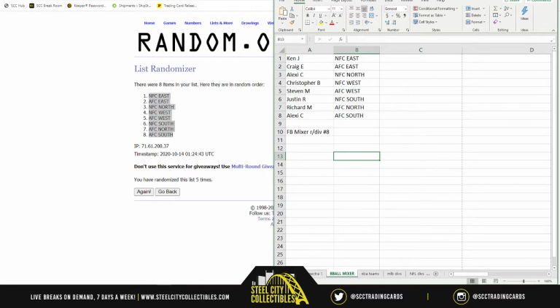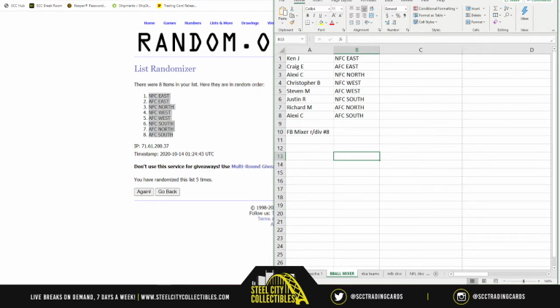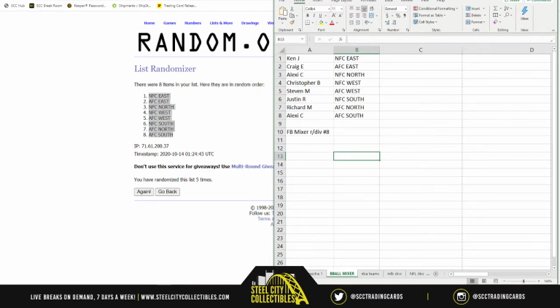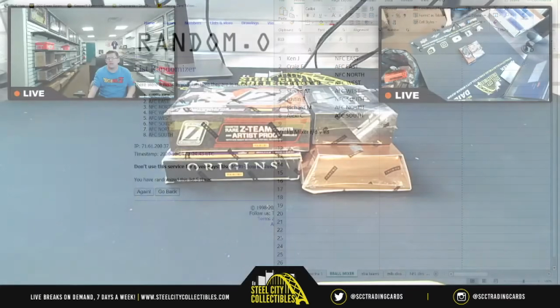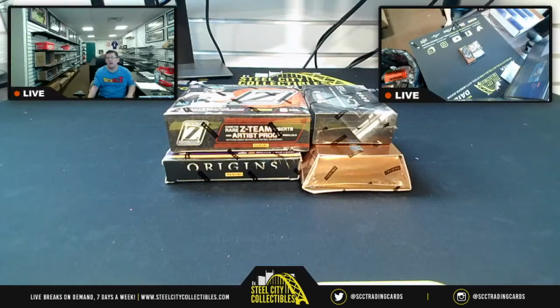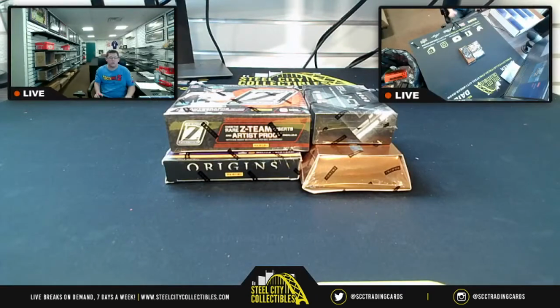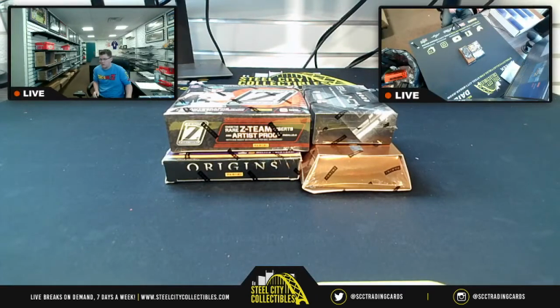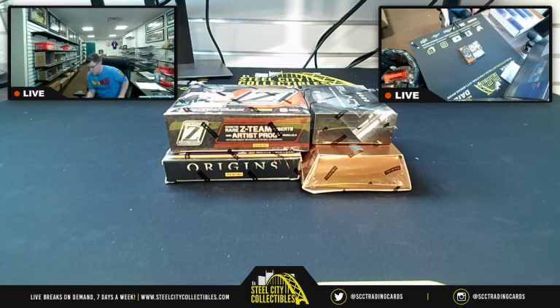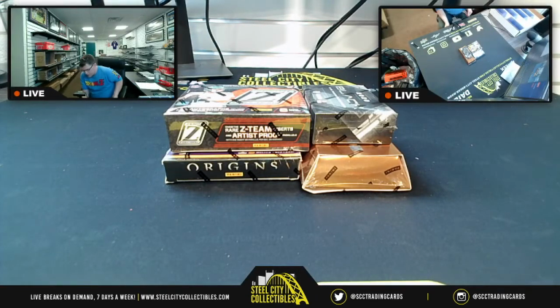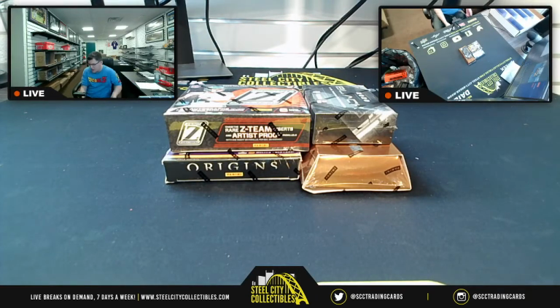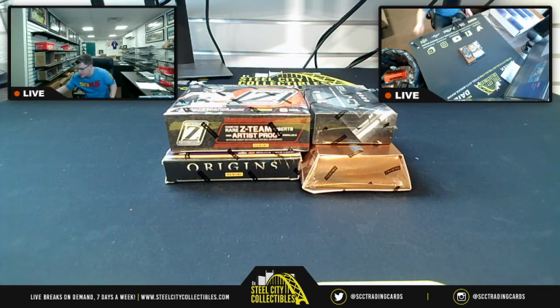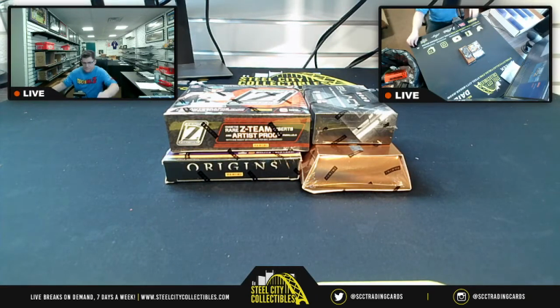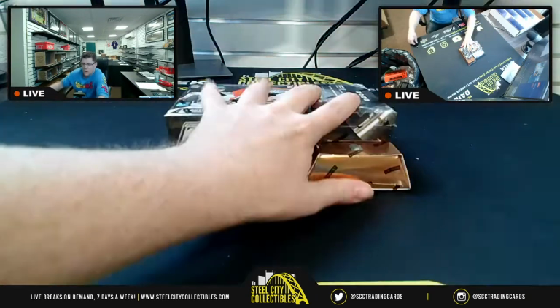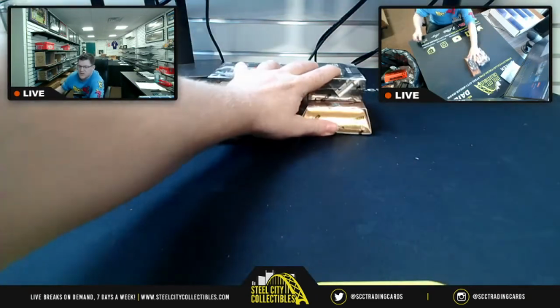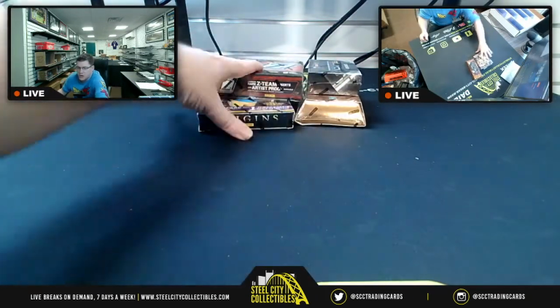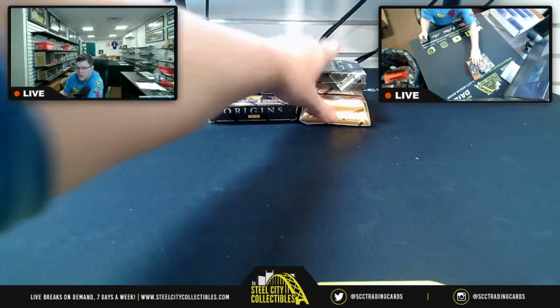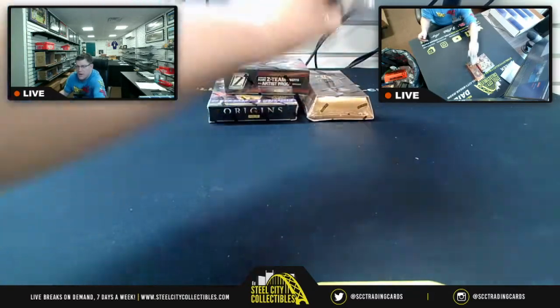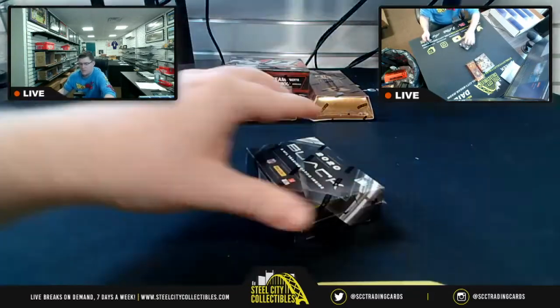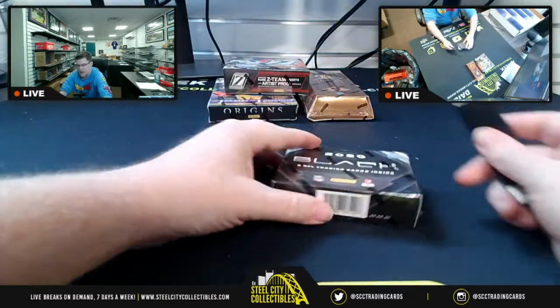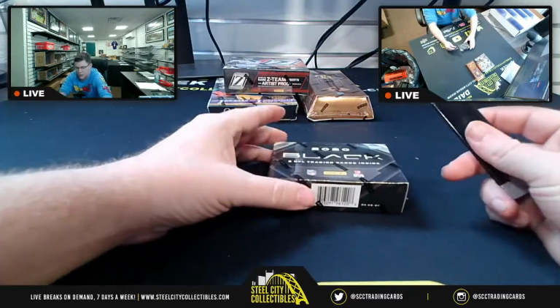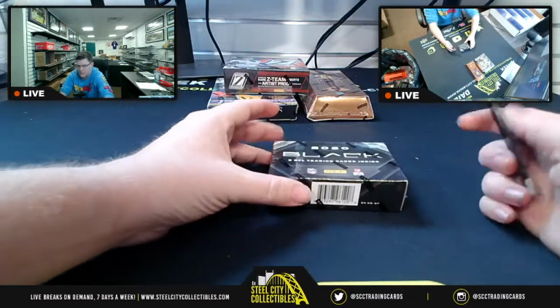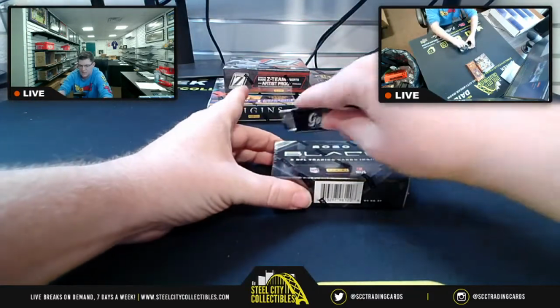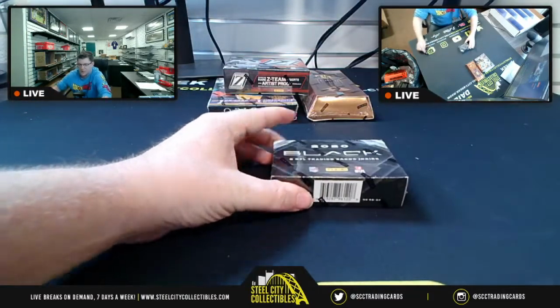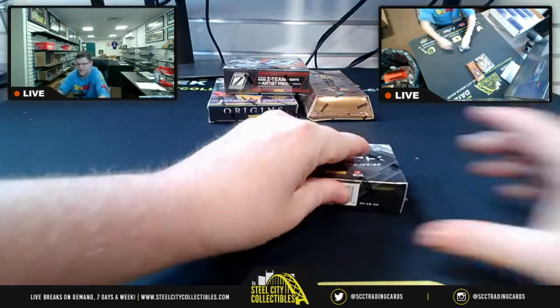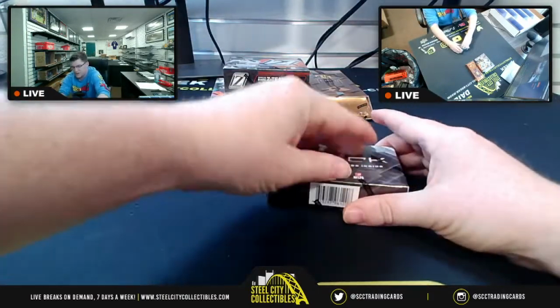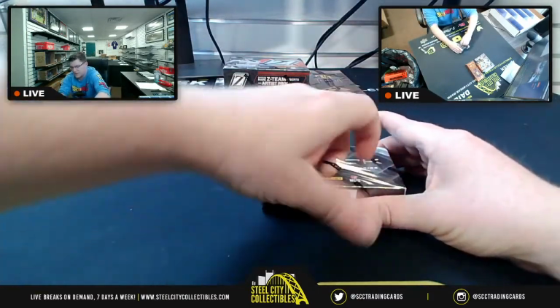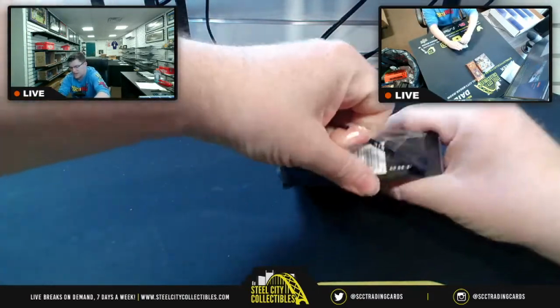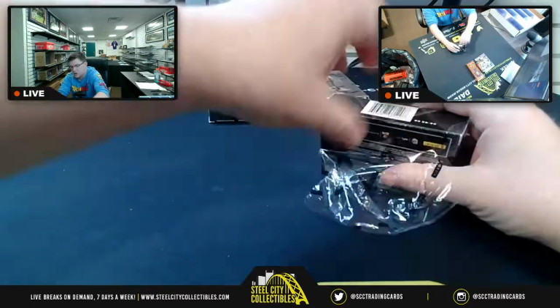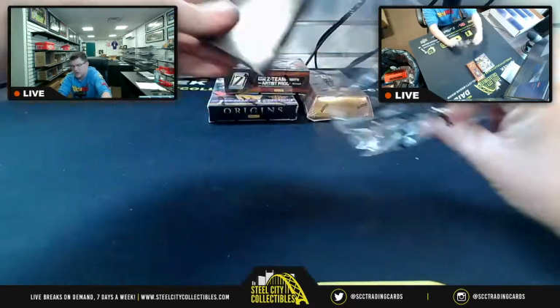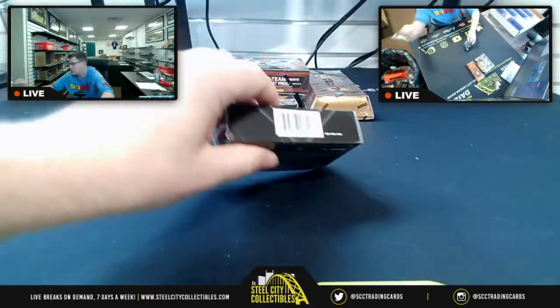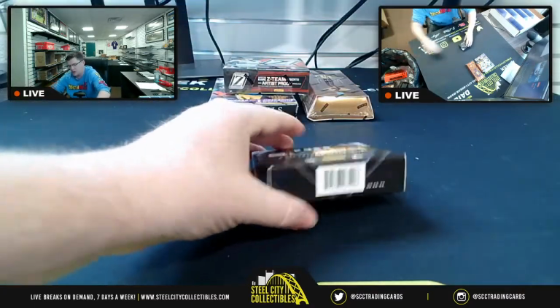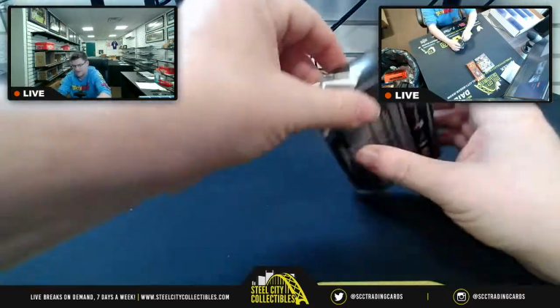Best of luck everybody, here we go! We restart with Panini Black and work our way up. Panini Black only has five cards, Zenith has six, Gold Standard and Origins both have seven.